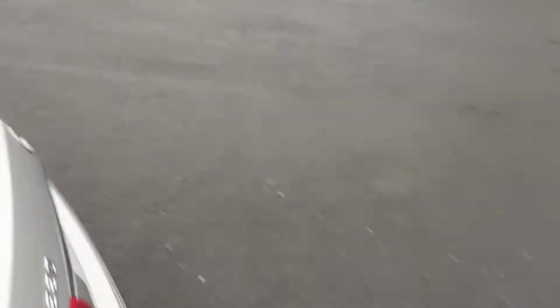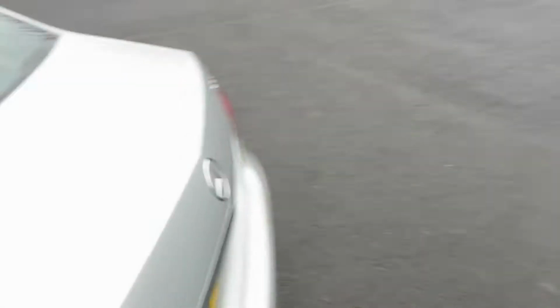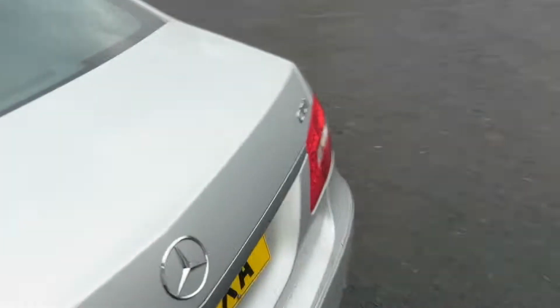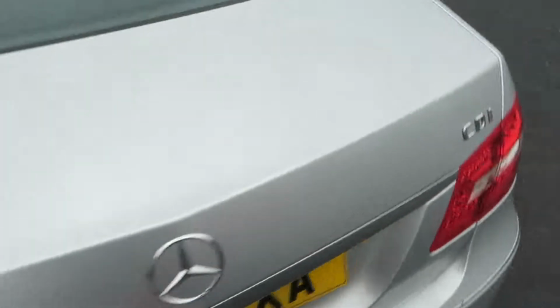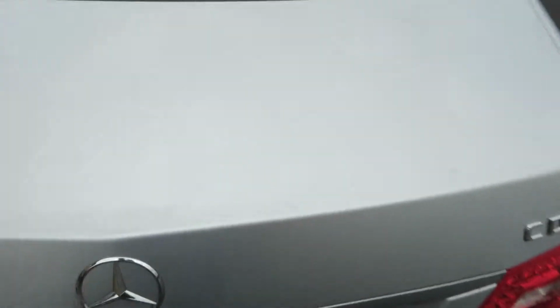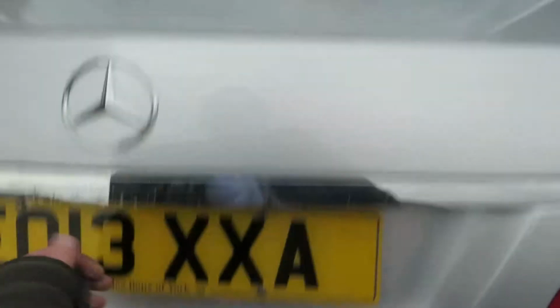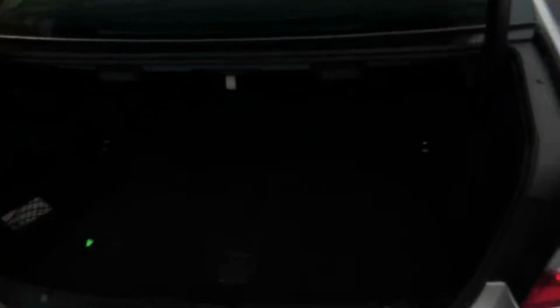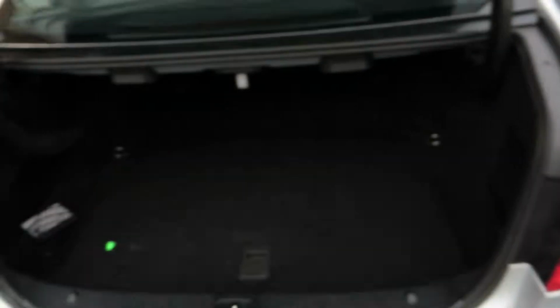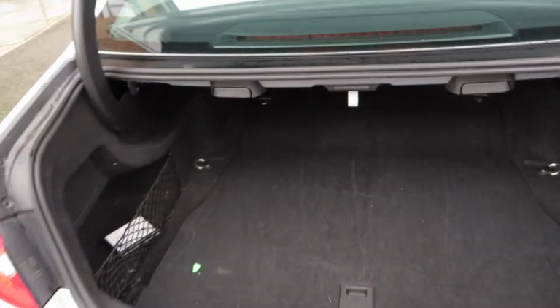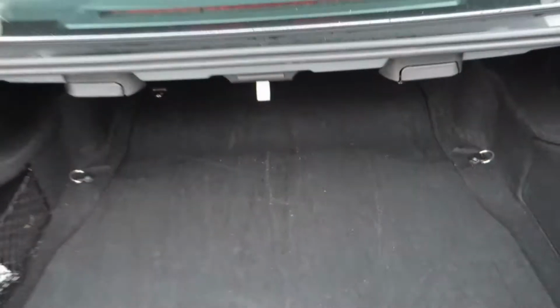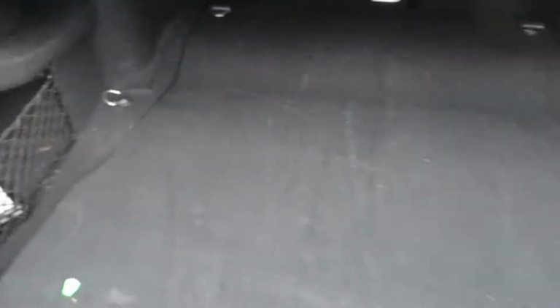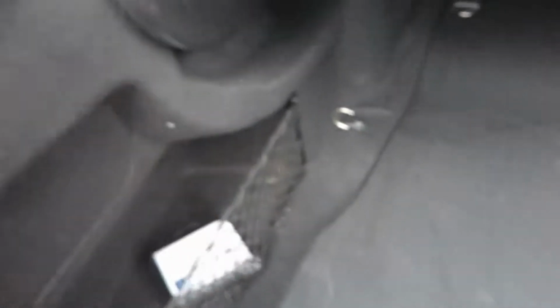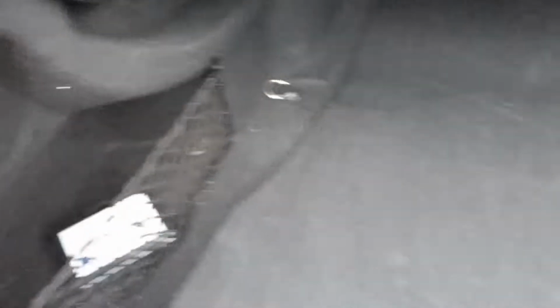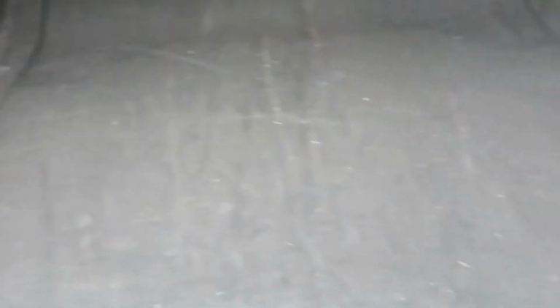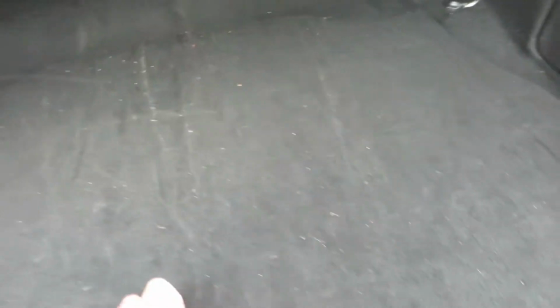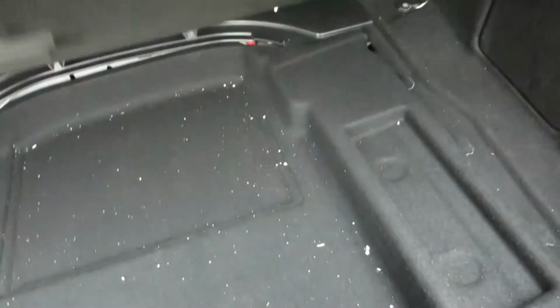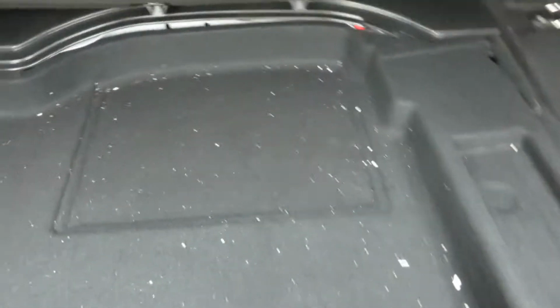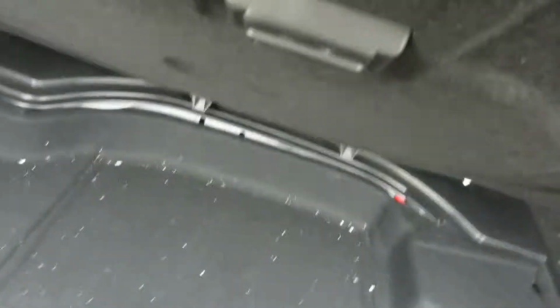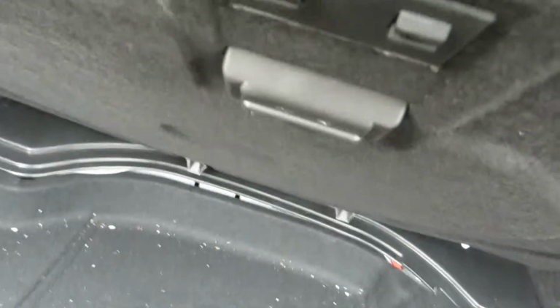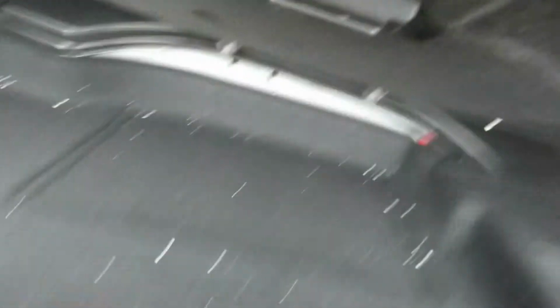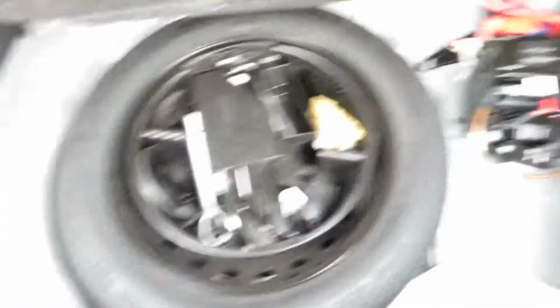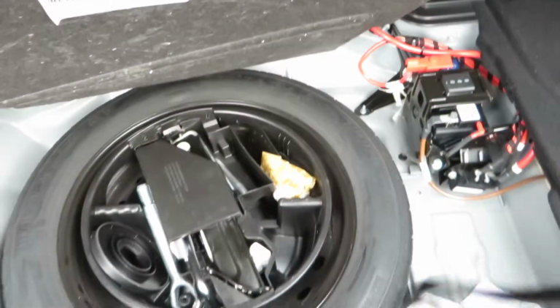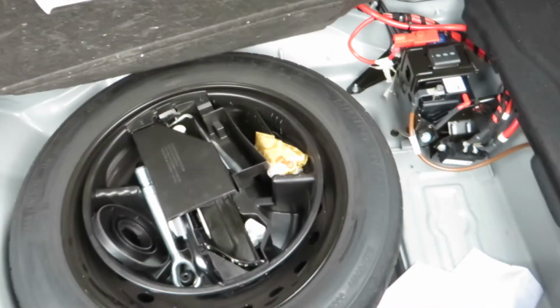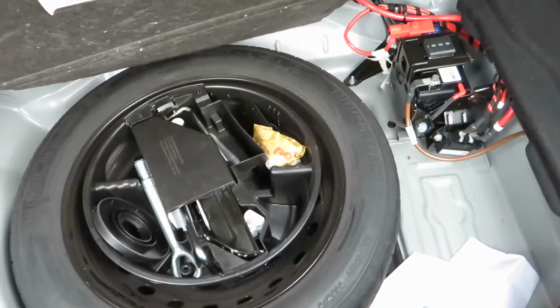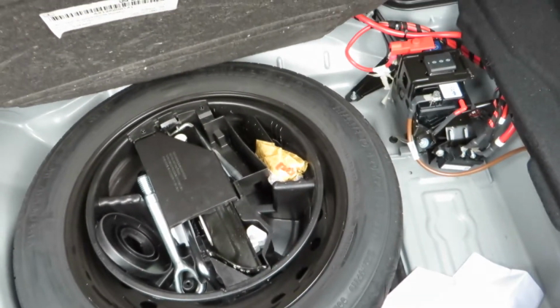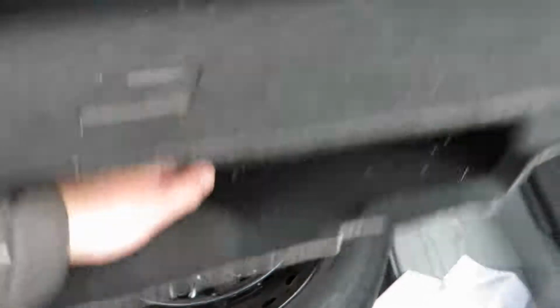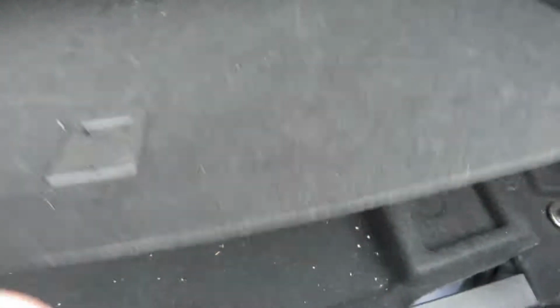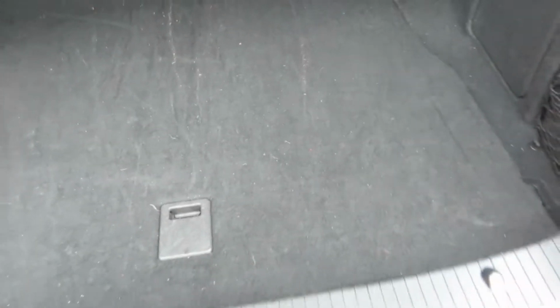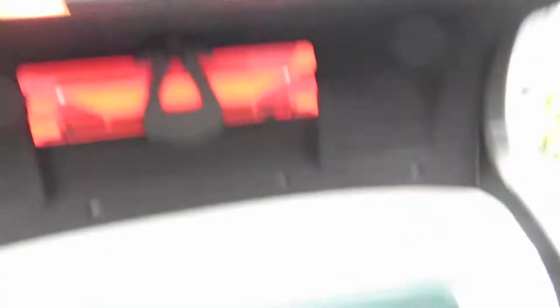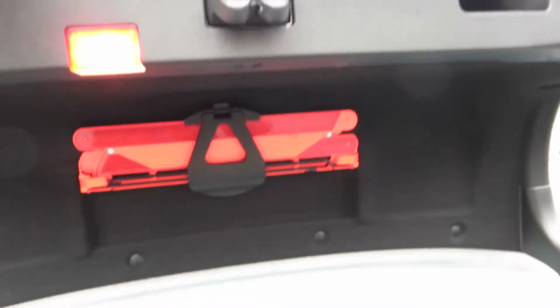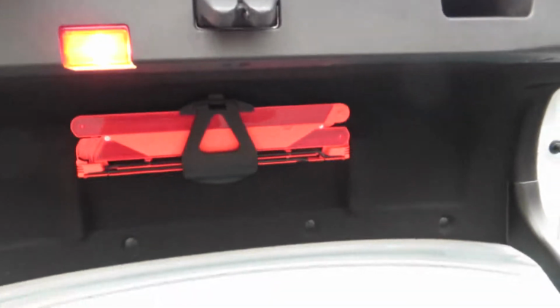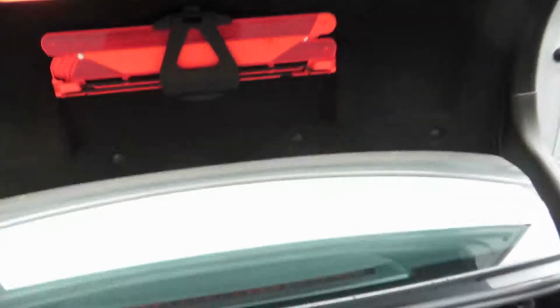Let's just have a look in the back. It needs a vac. There's a locking wheel nut there, and if I look underneath we've got the tyre and the tools. There's a warning triangle there as well.